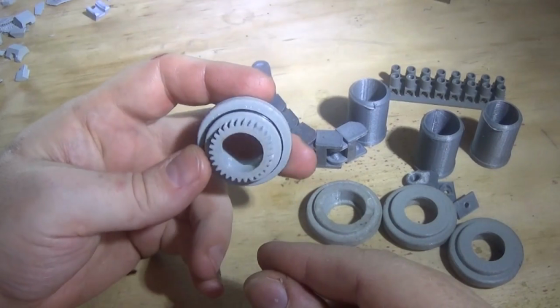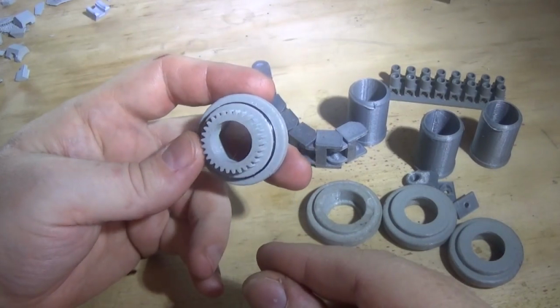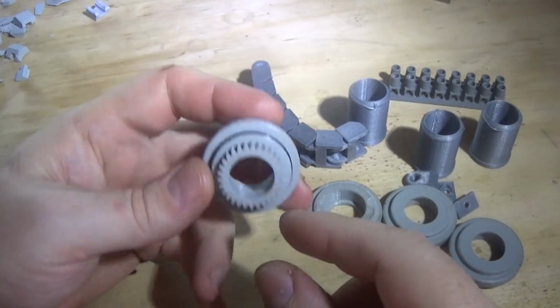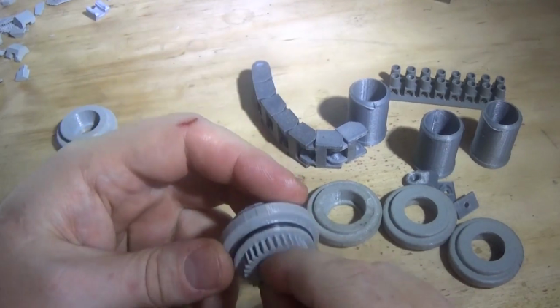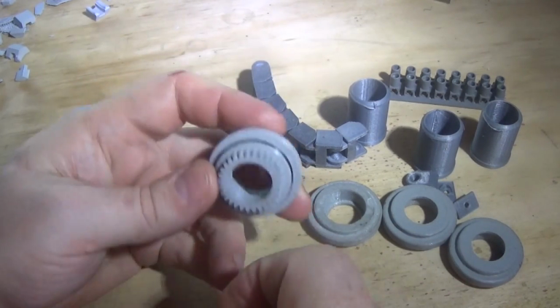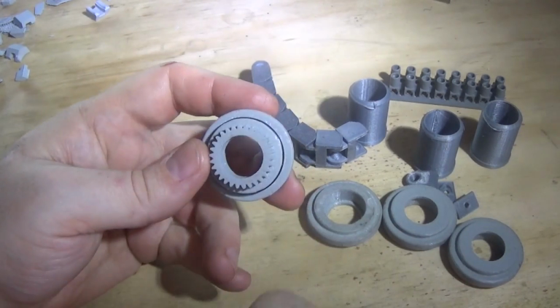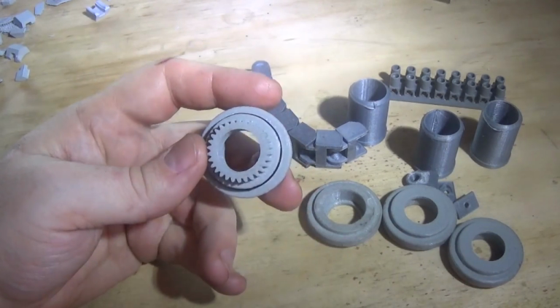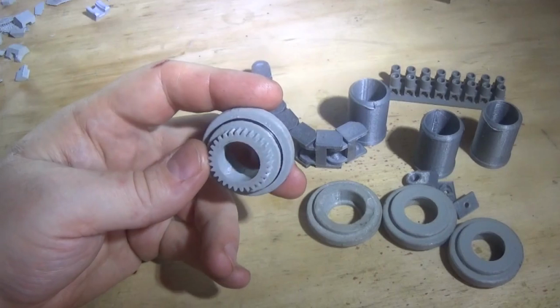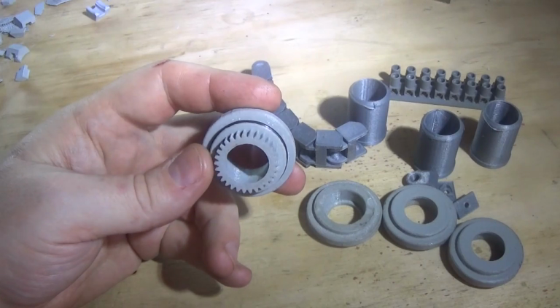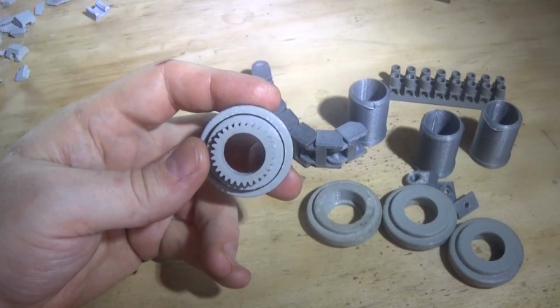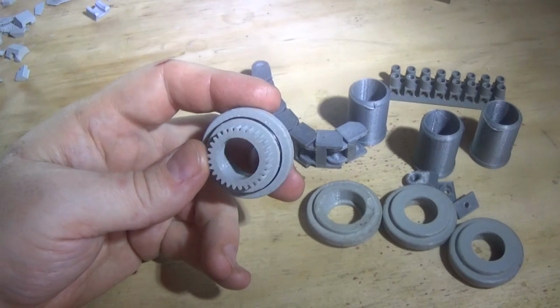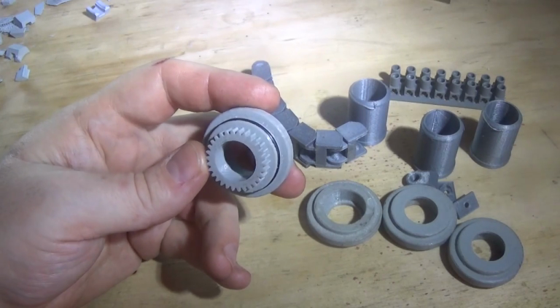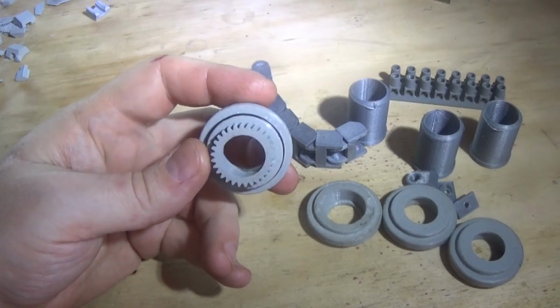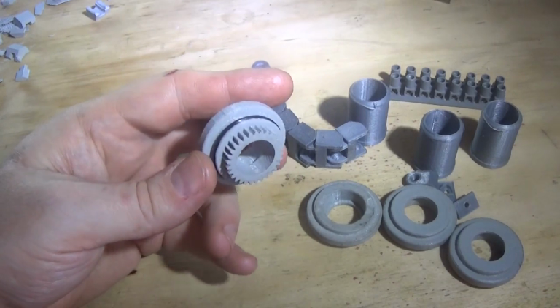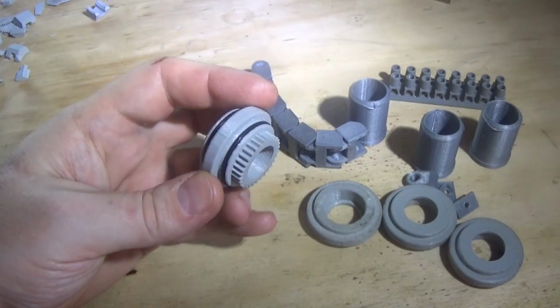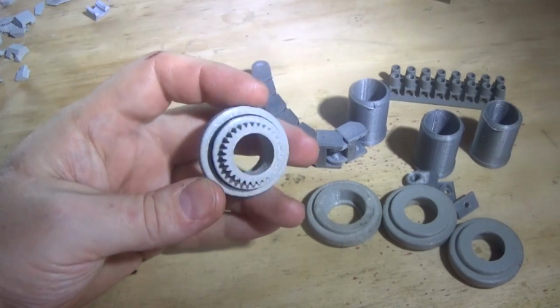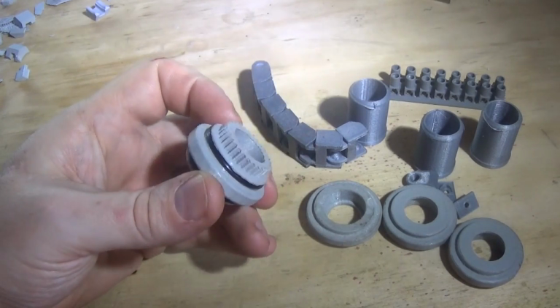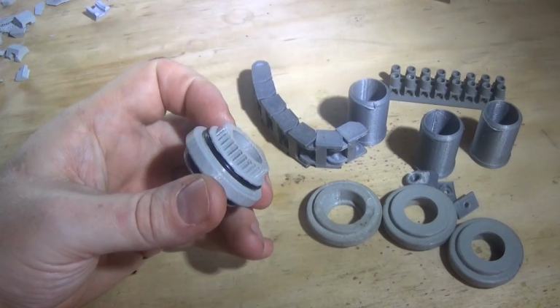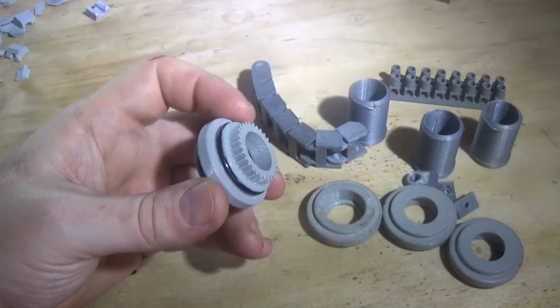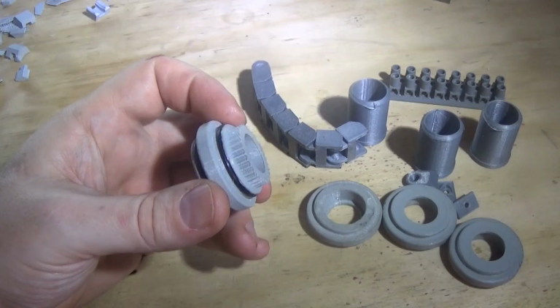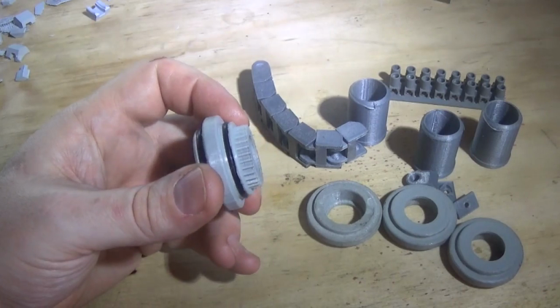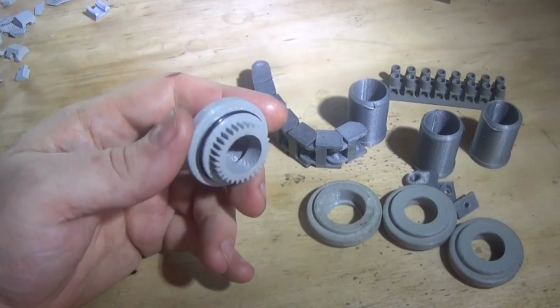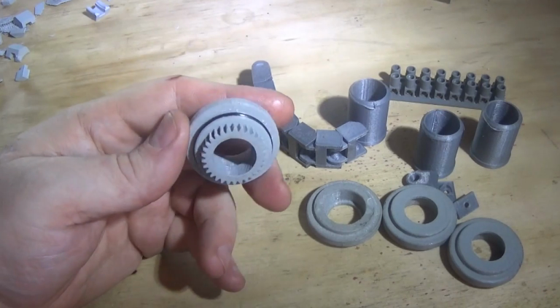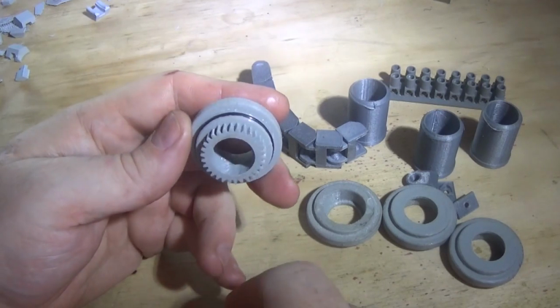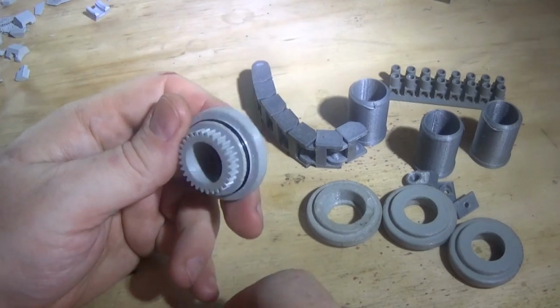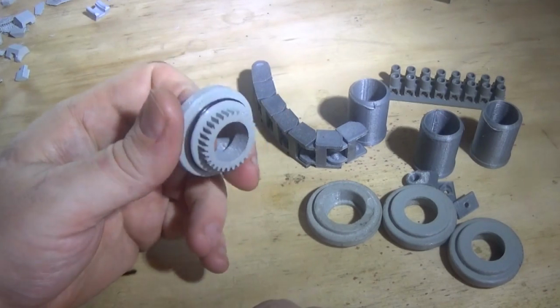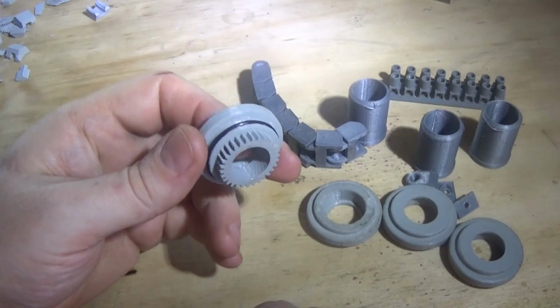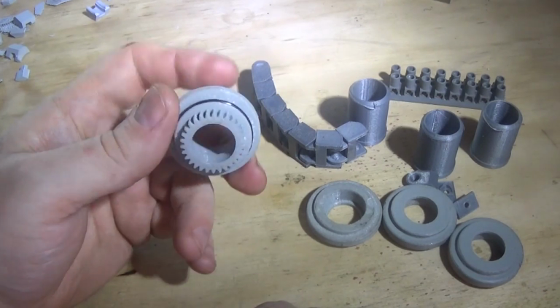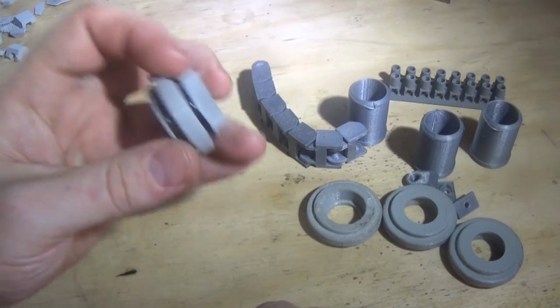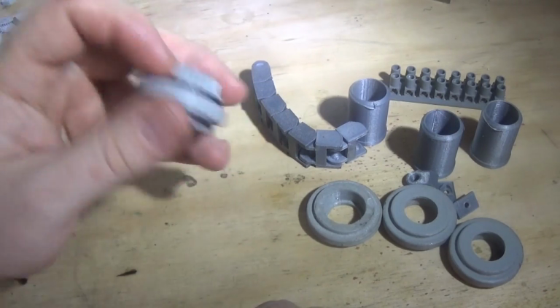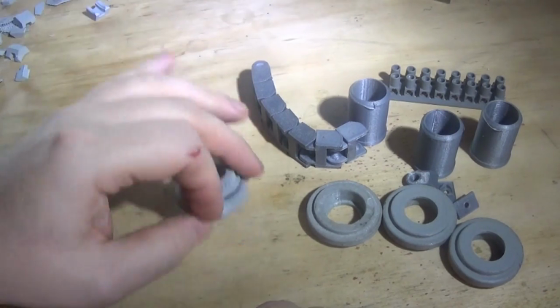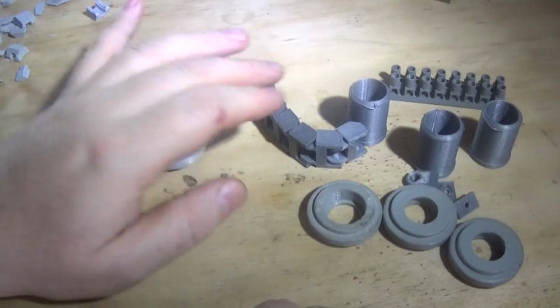So I drew and printed about a 0.65 module gear on that one, and we'll see what happens with that.